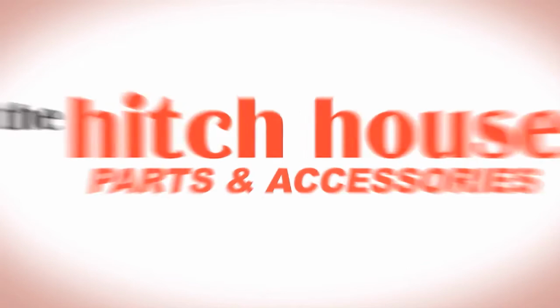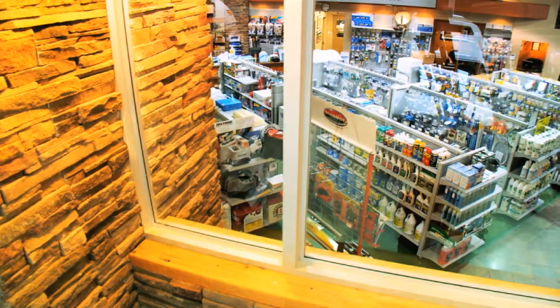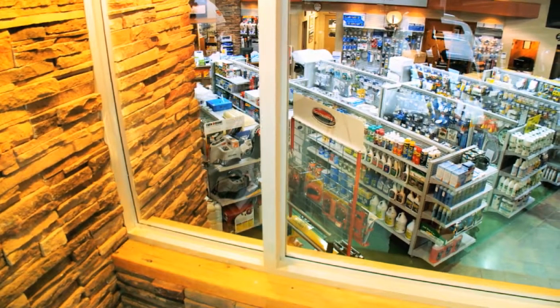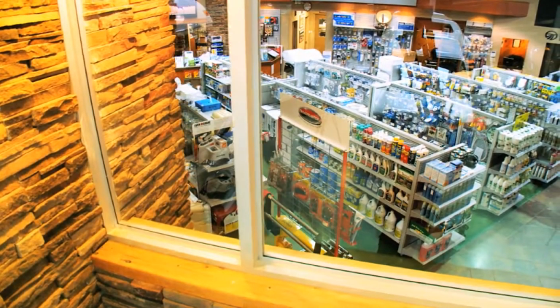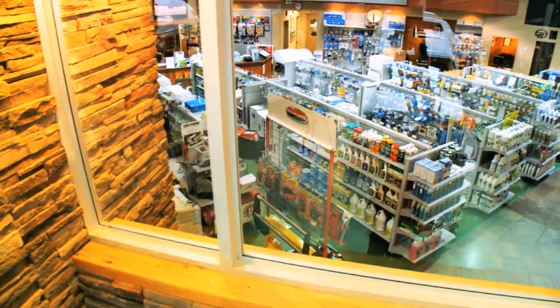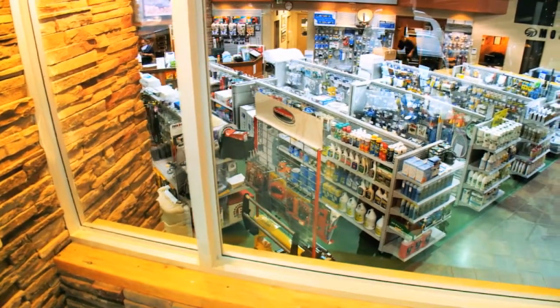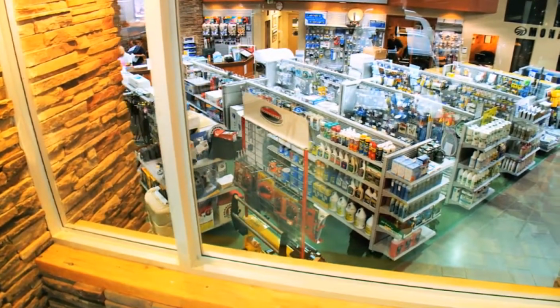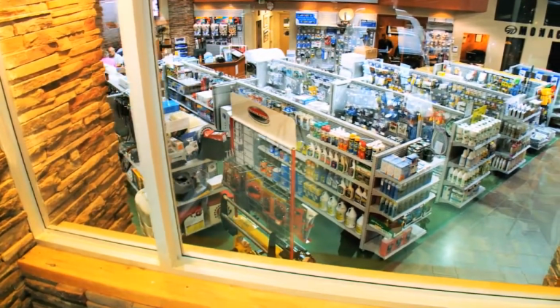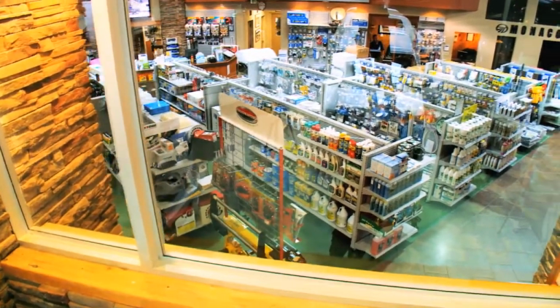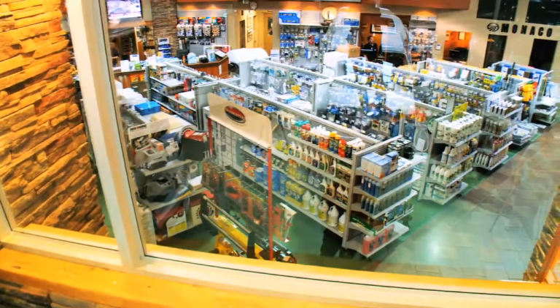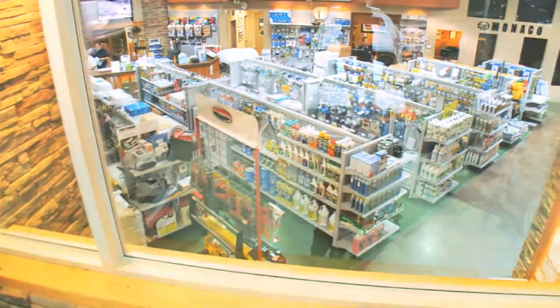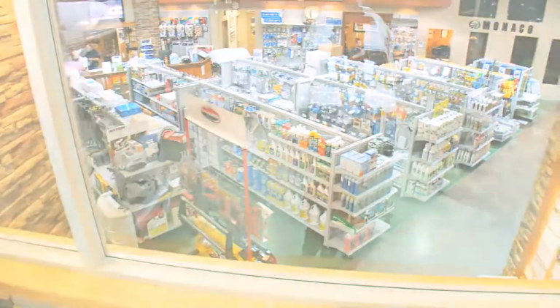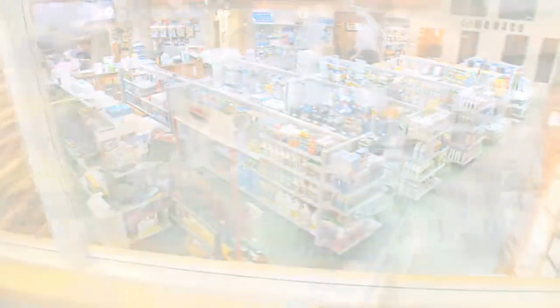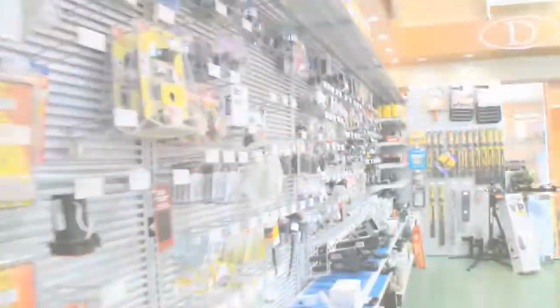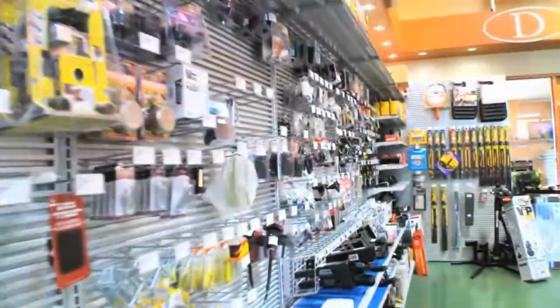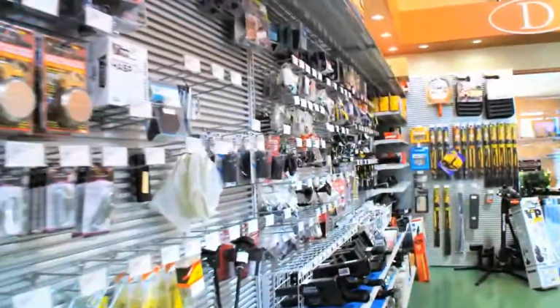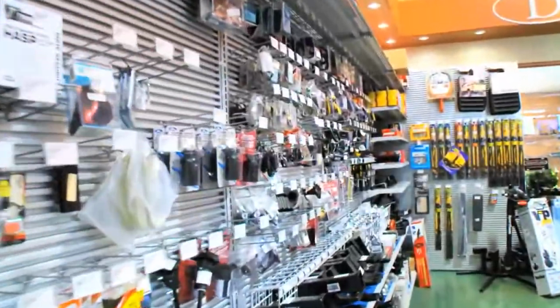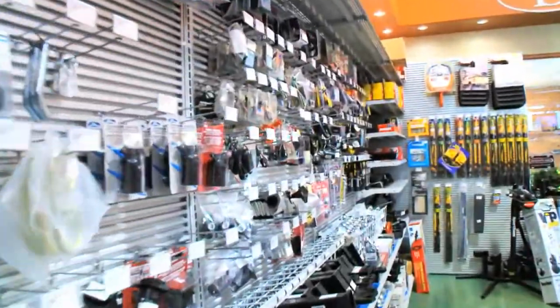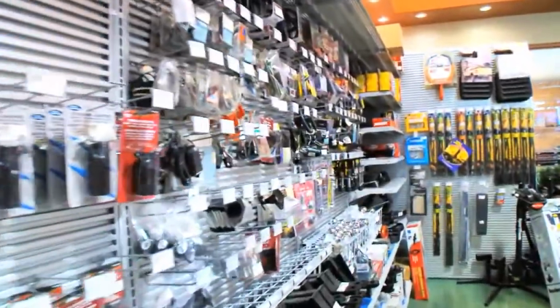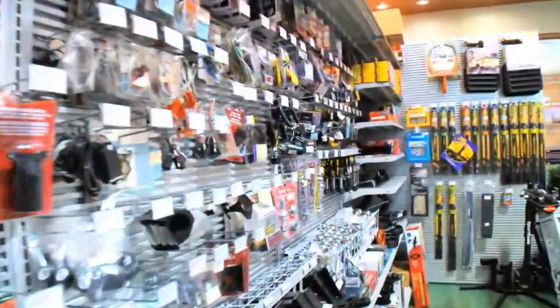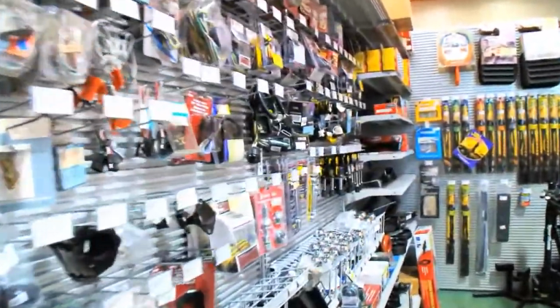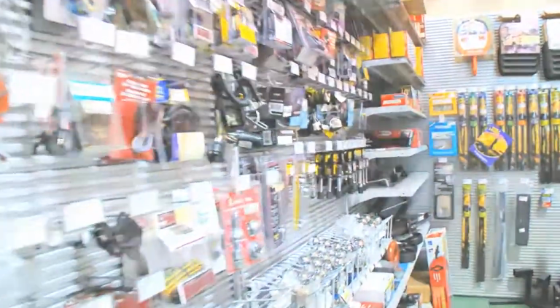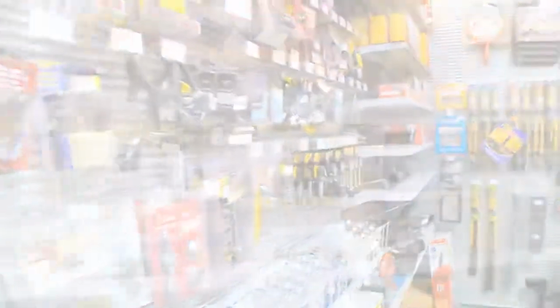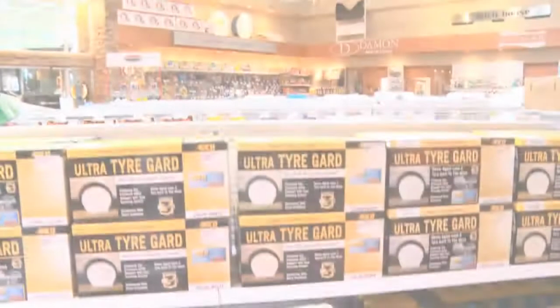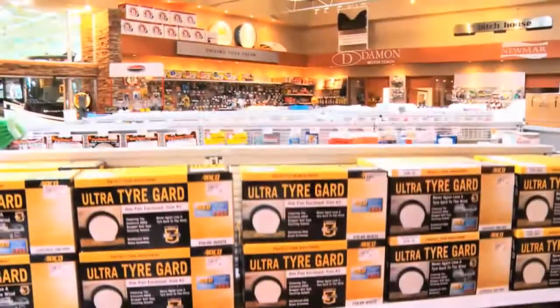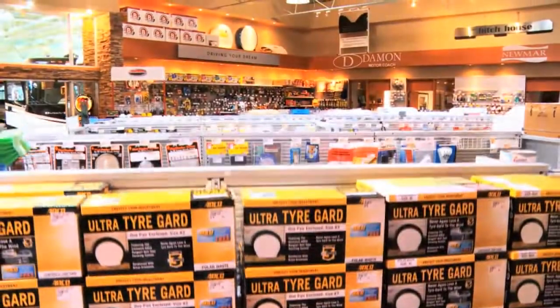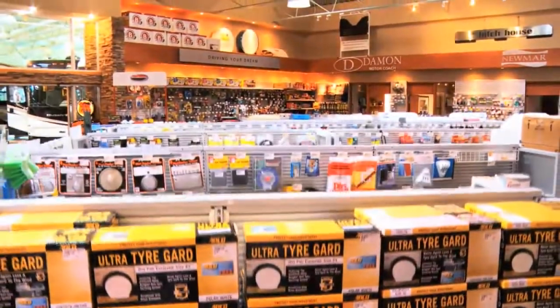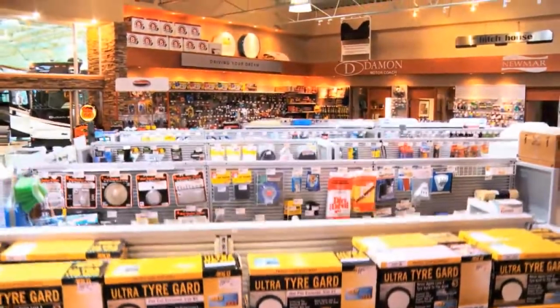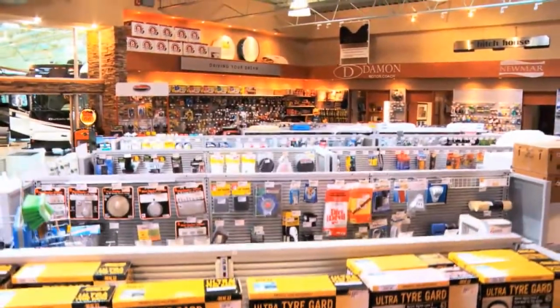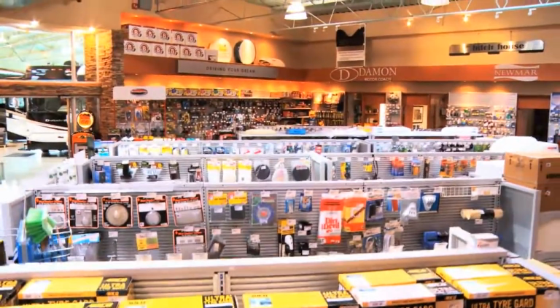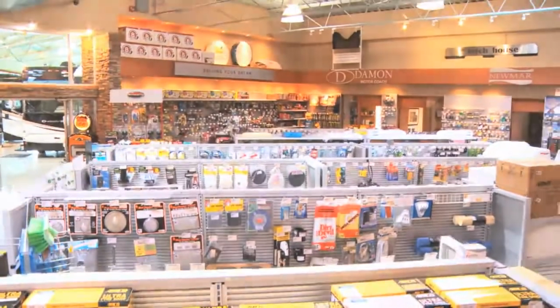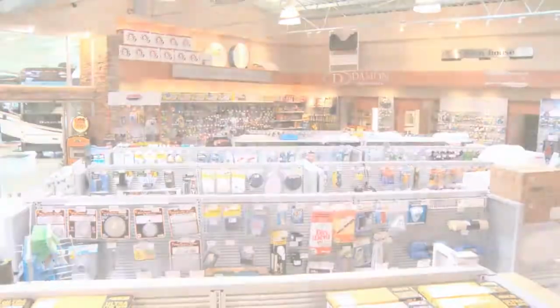The parts and accessories store at The Hitch House is probably the best equipped motorhome store in Canada. Our parts team has assembled some of the most unique items that add convenience, safety and fun for the motorhome owner. Consider some of these great accessories.